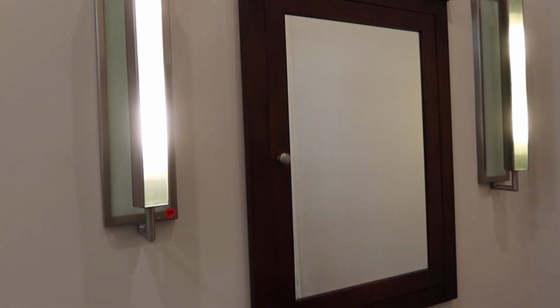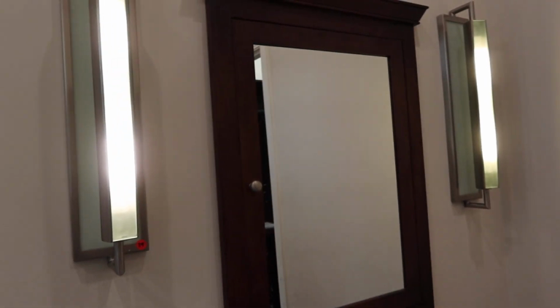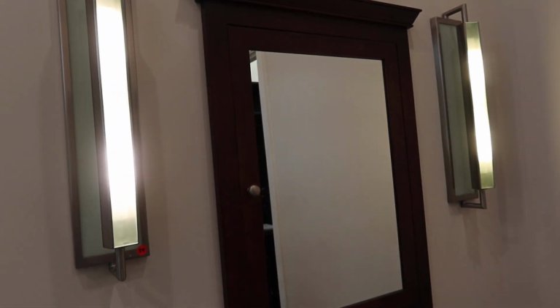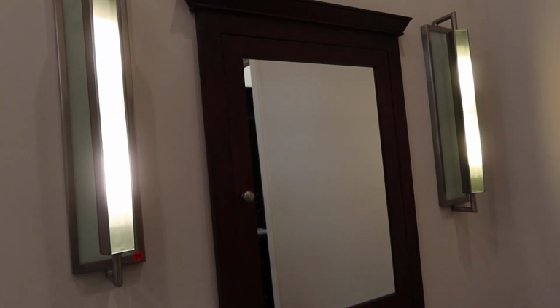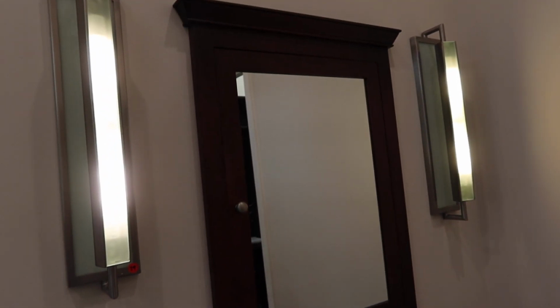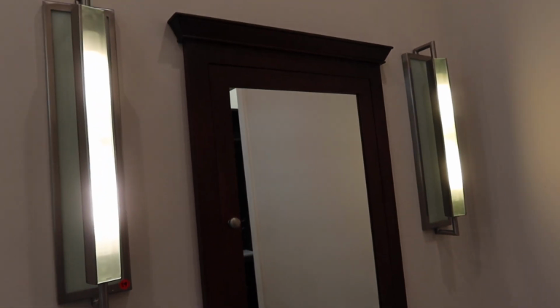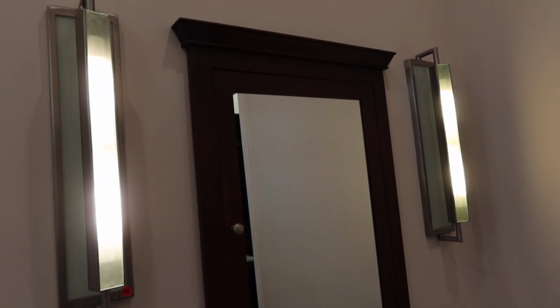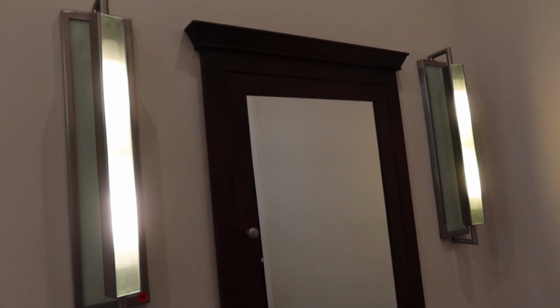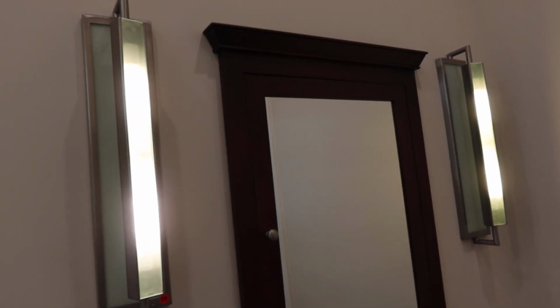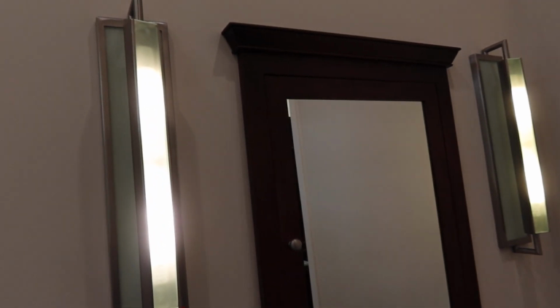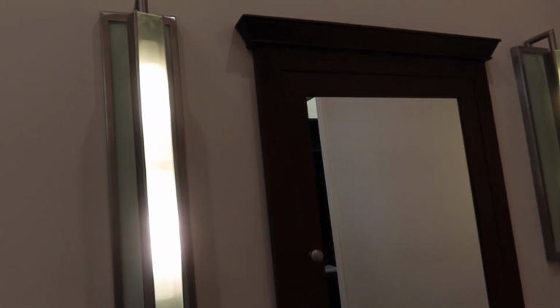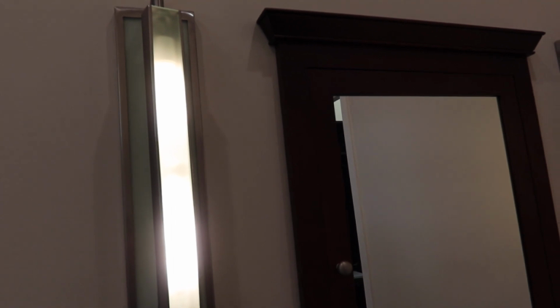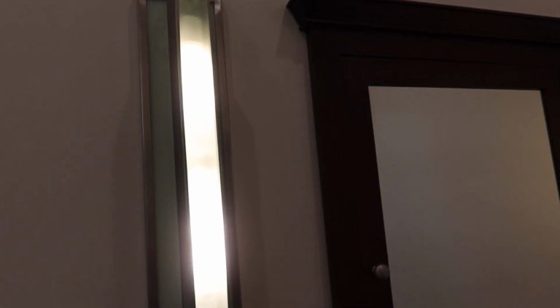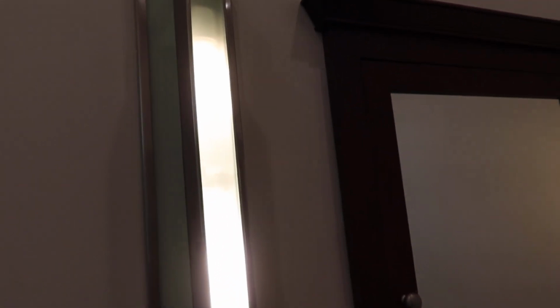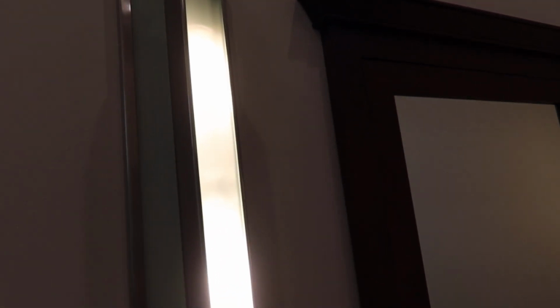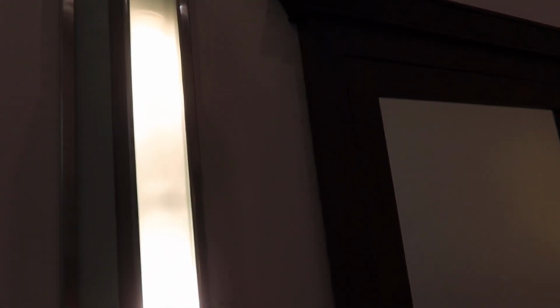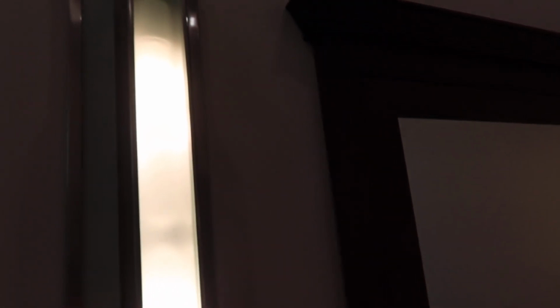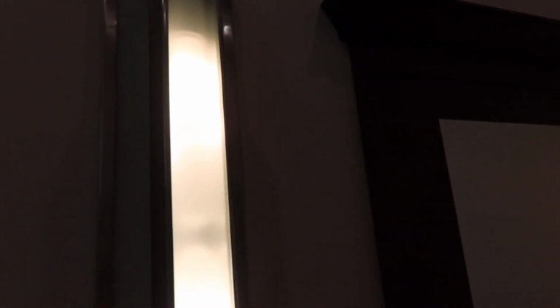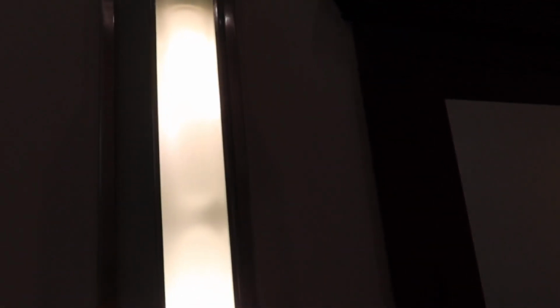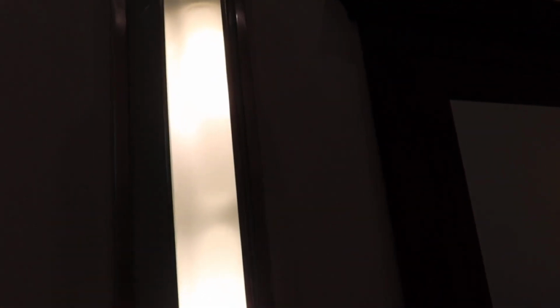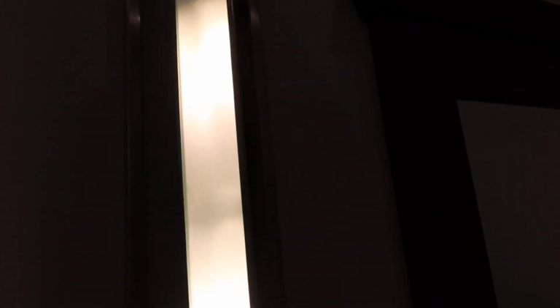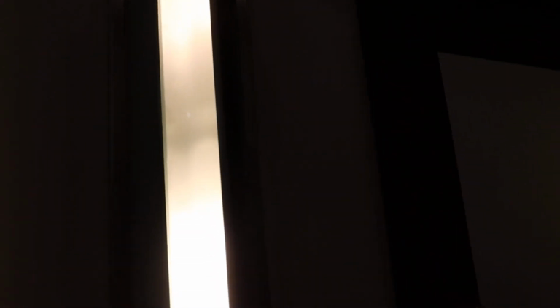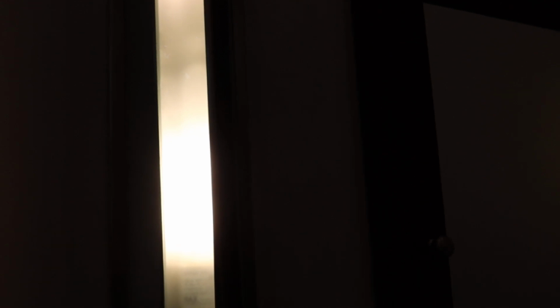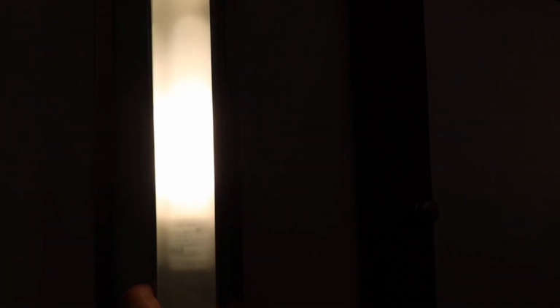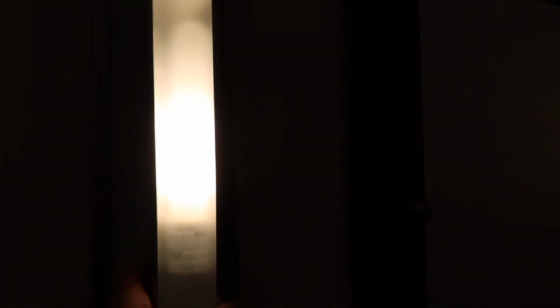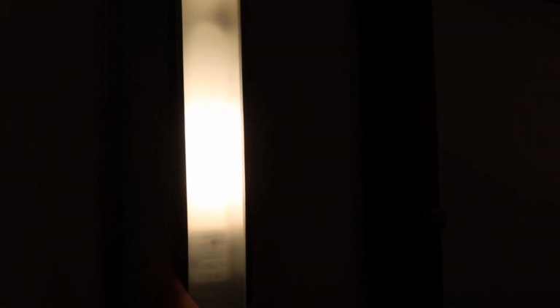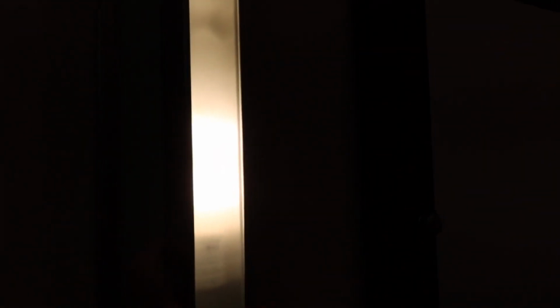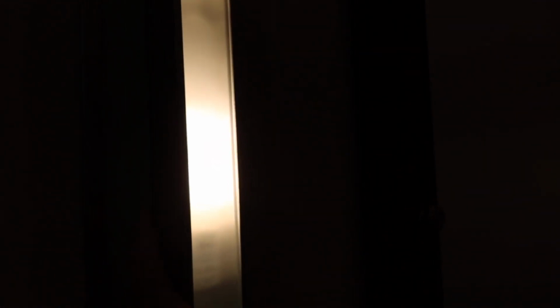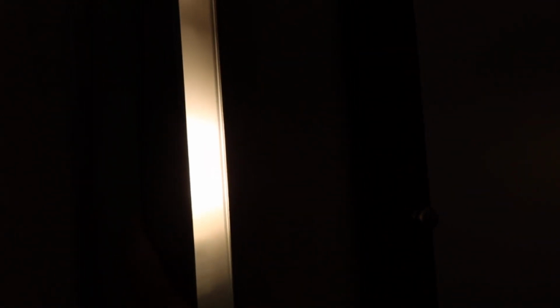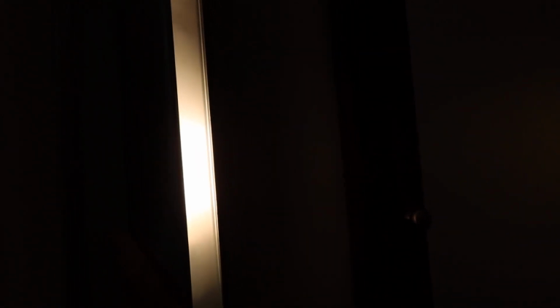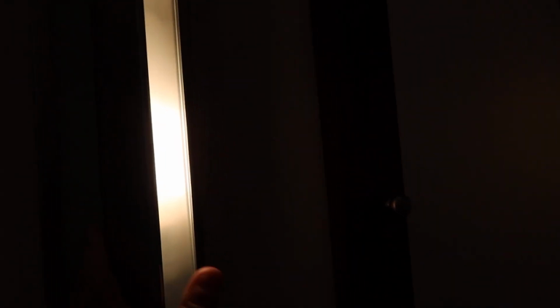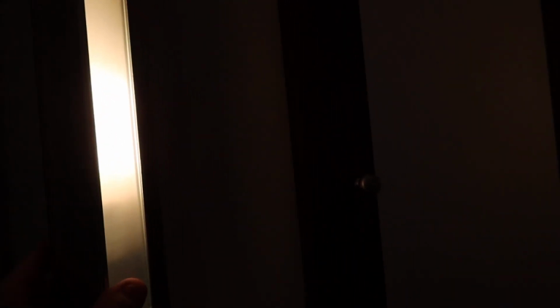This is a really unique pair of vanity lights — can't say I've seen these before. They actually turn so you can project the light anywhere you want.